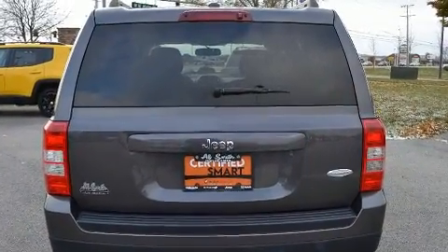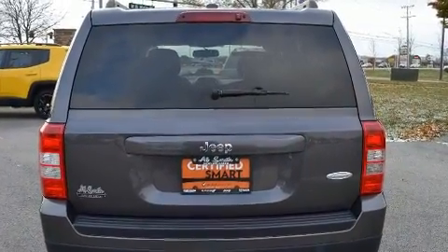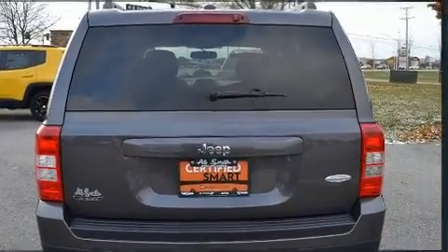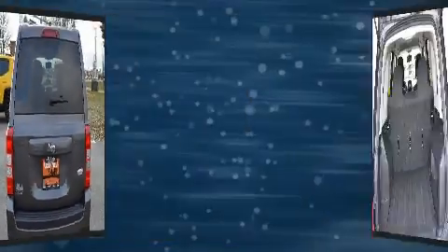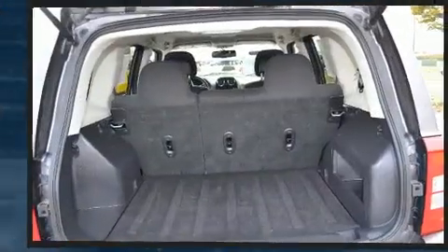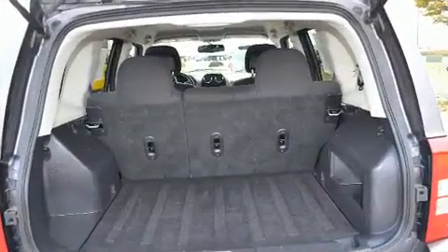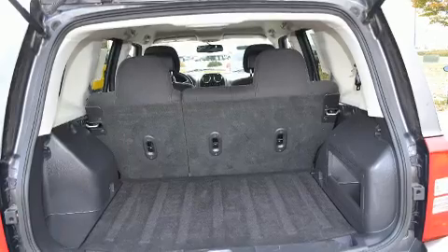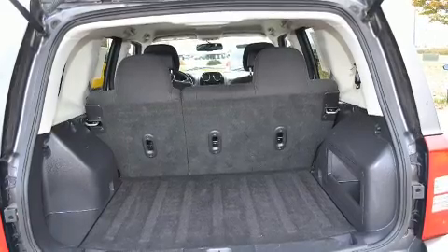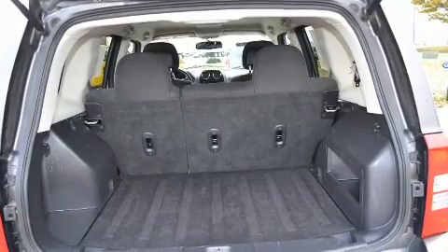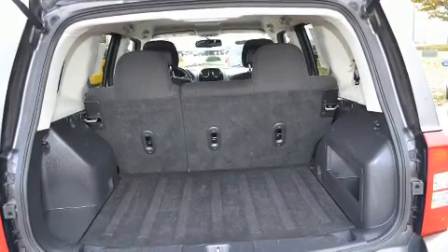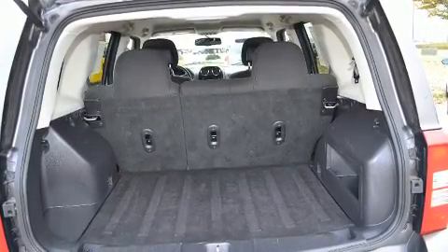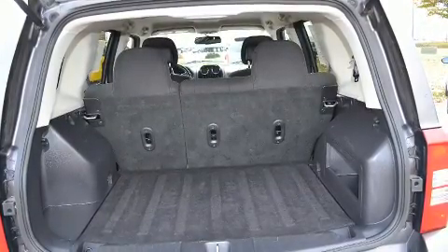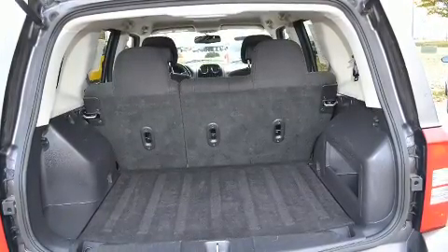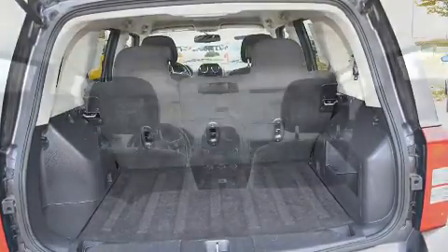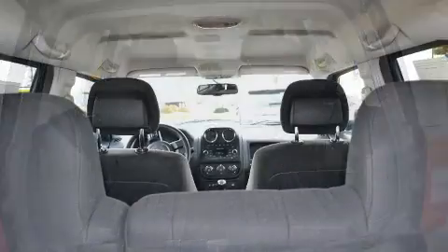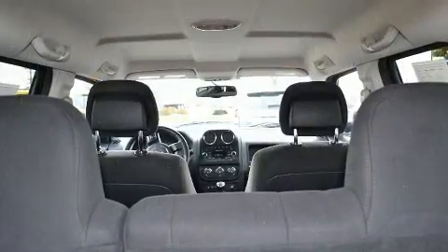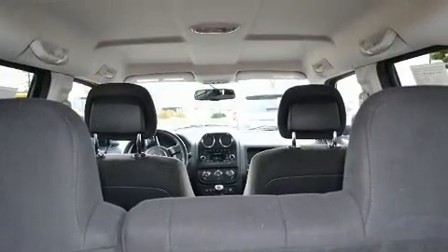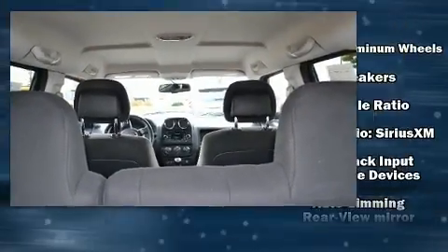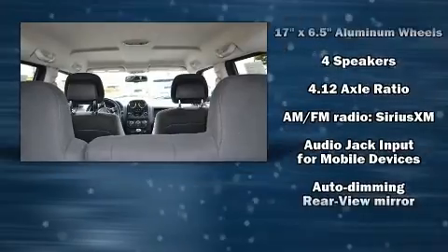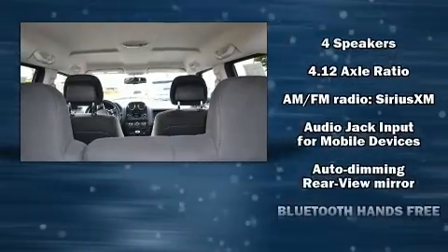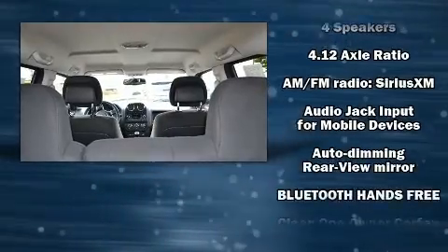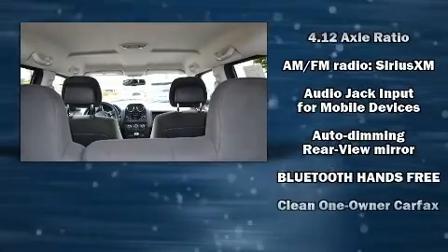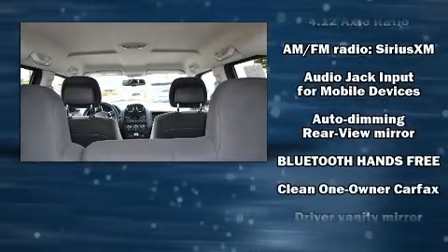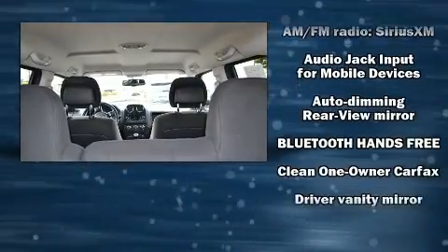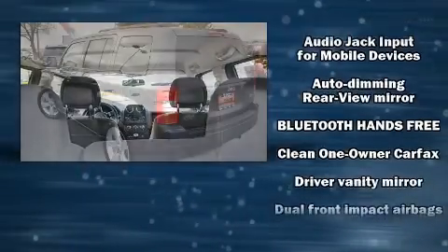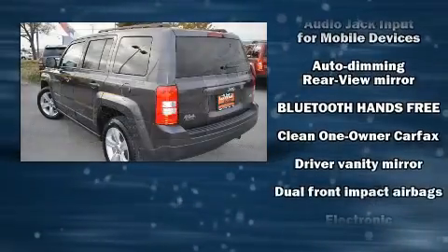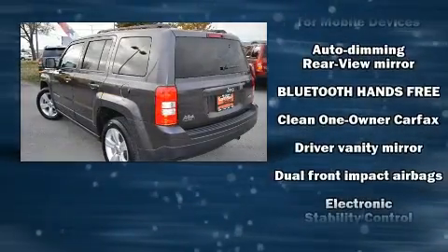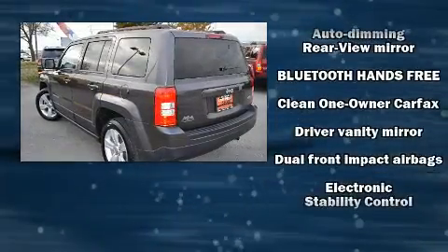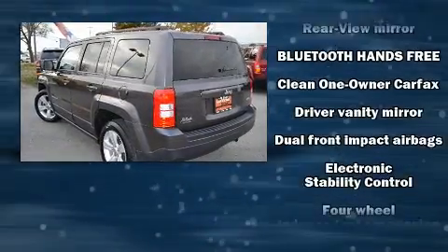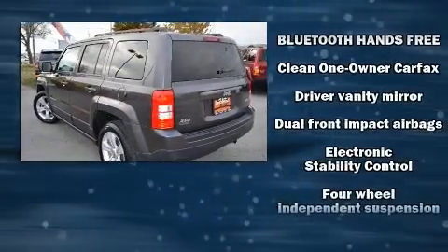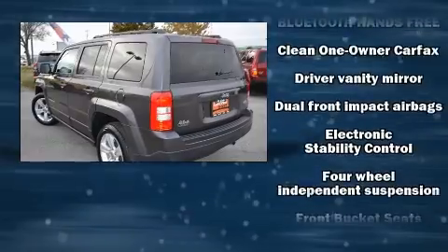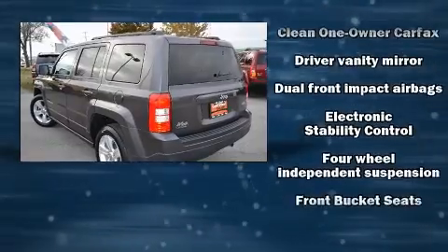Jeep prioritized fit and finish as evidenced by one-touch window functionality, variably intermittent wipers, an automatic dimming rear-view mirror, heated seats, front fog lights, and air conditioning.